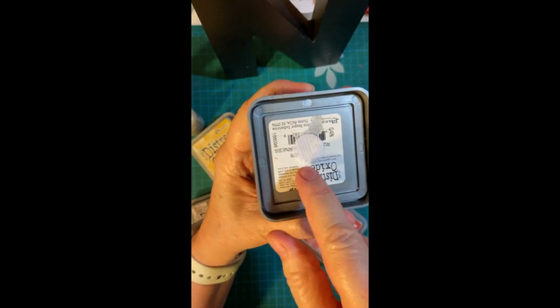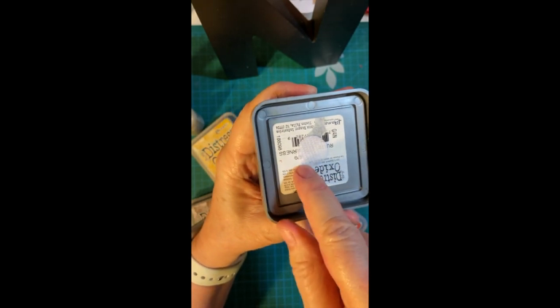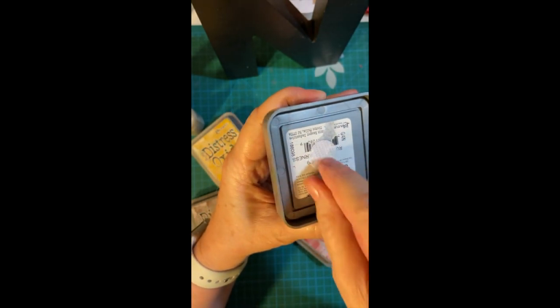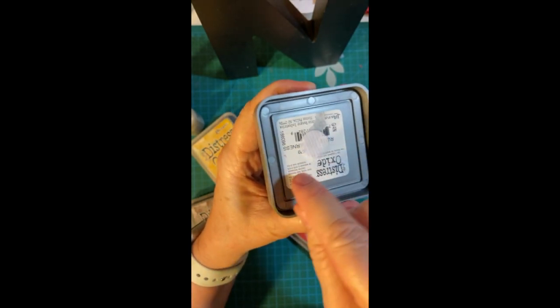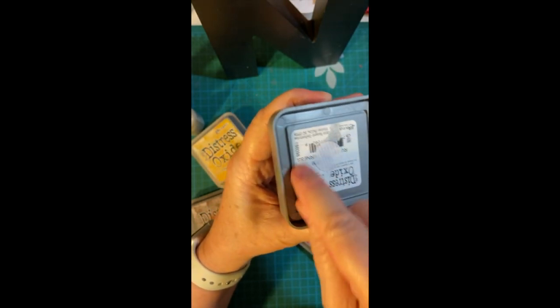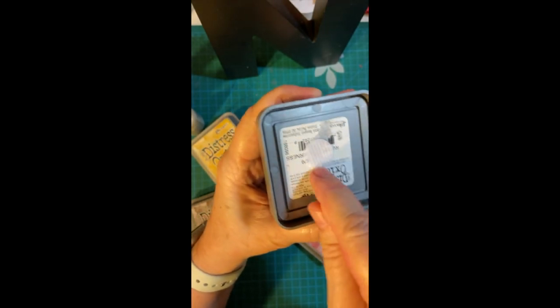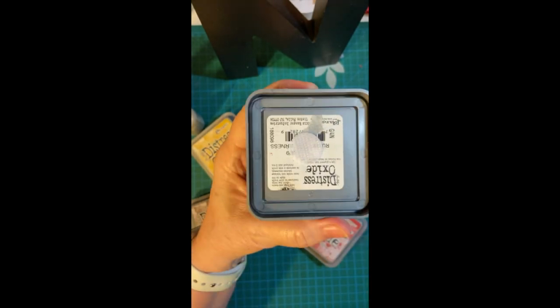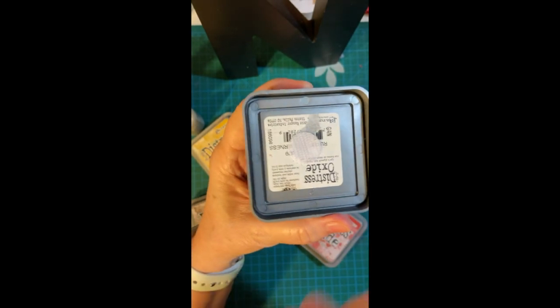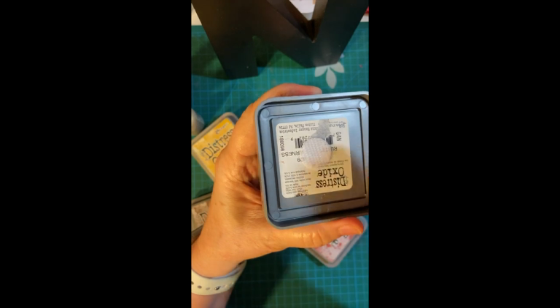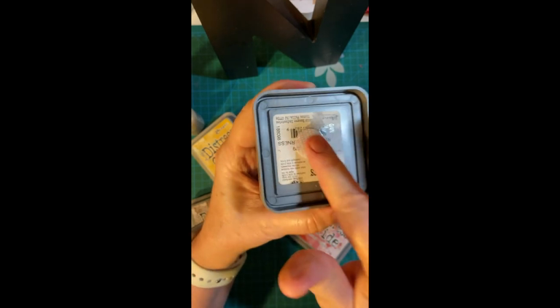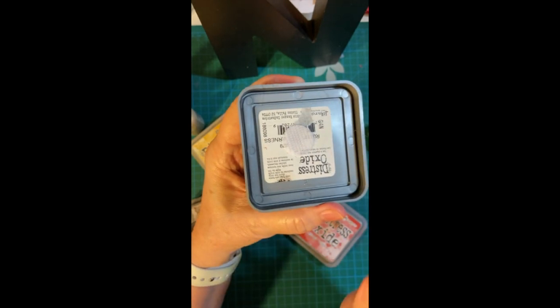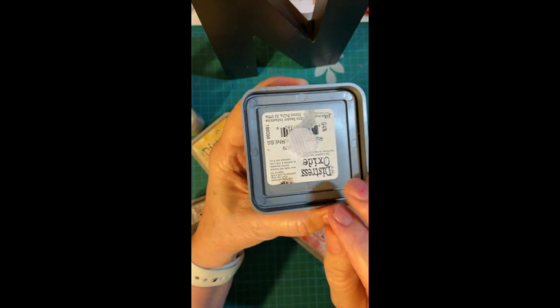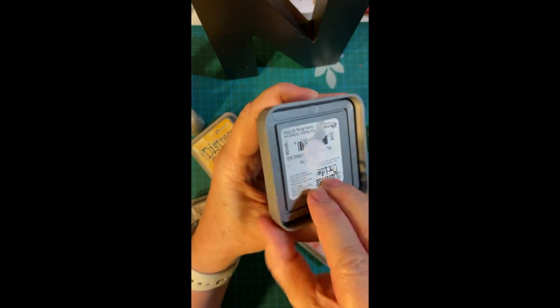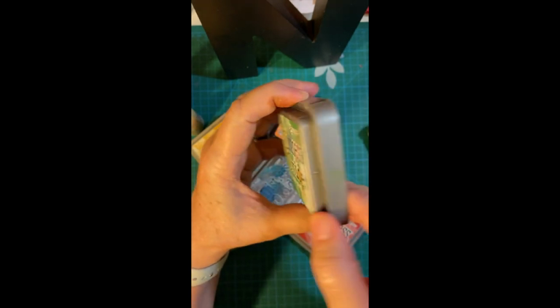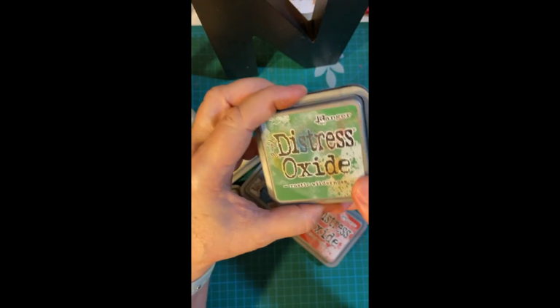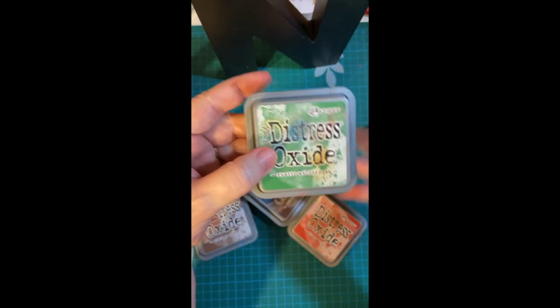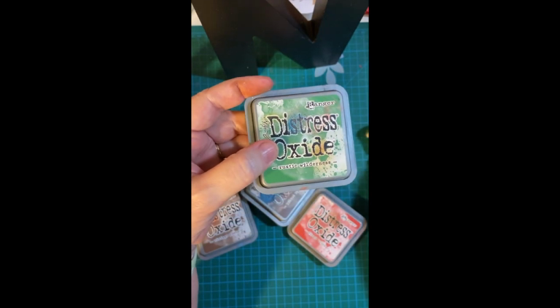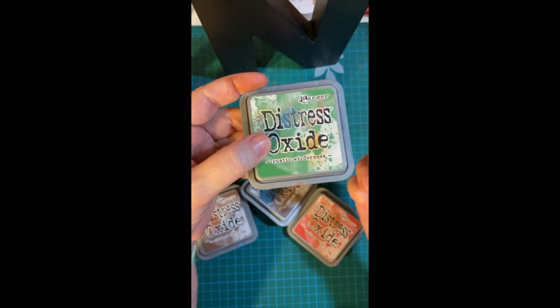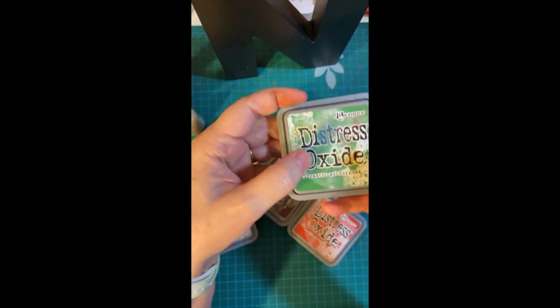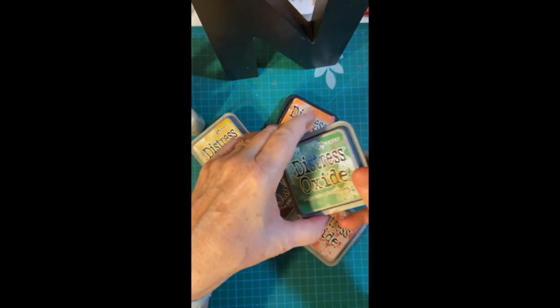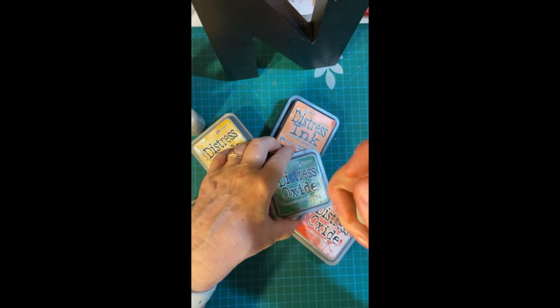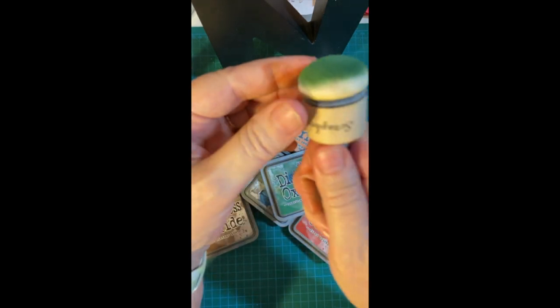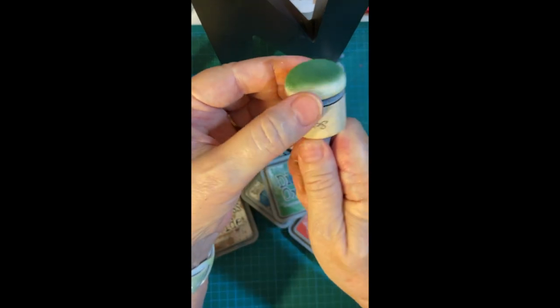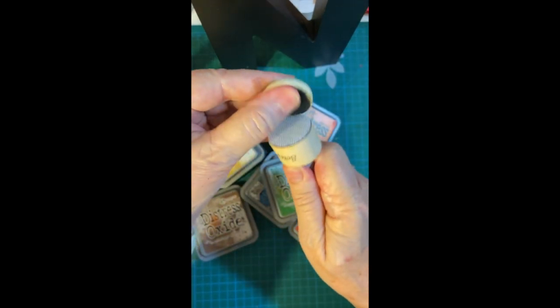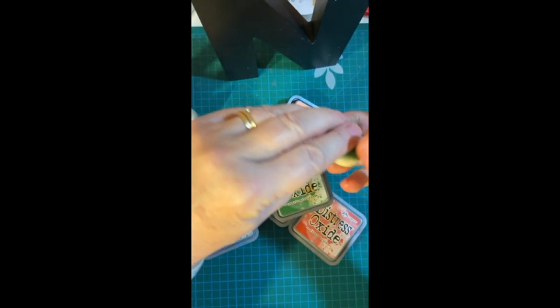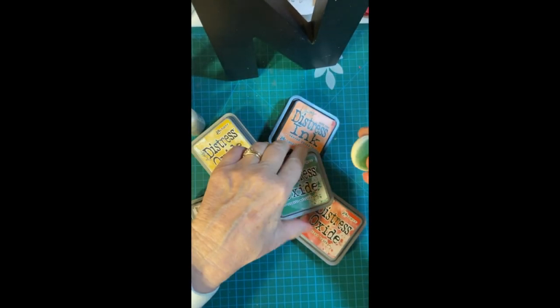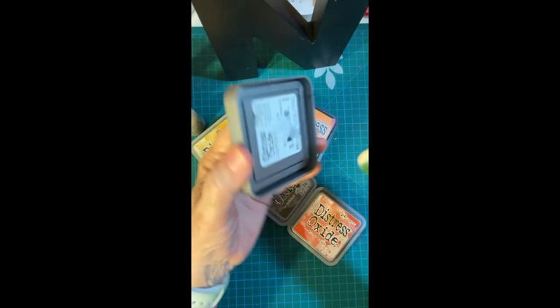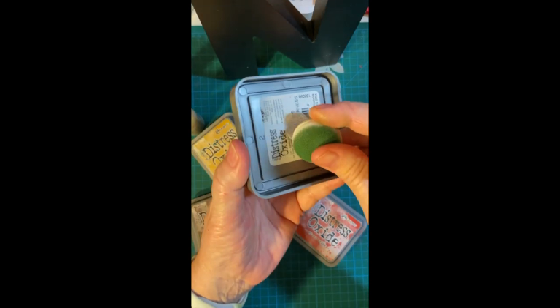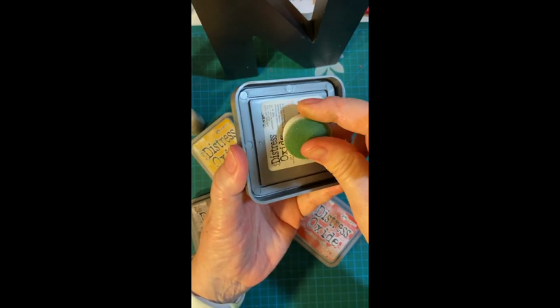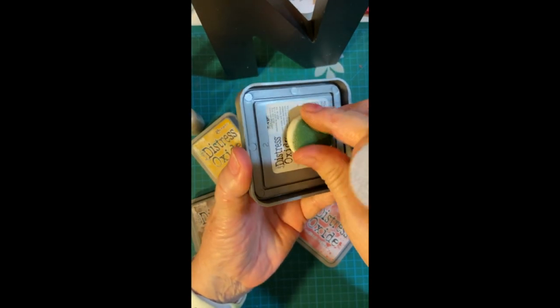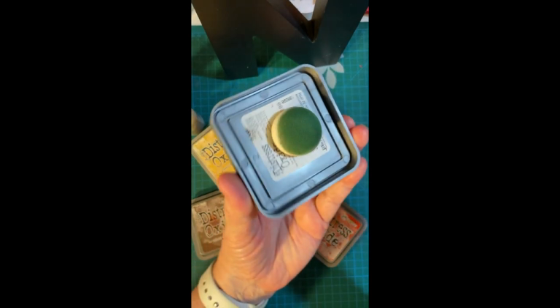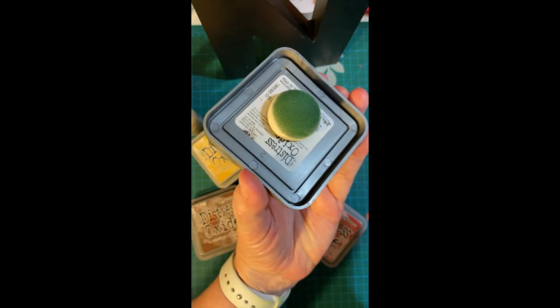There's an adhesive backing here, so I just stuck it on the back of the Distress Oxide ink. And that way I have a dedicated dauber.